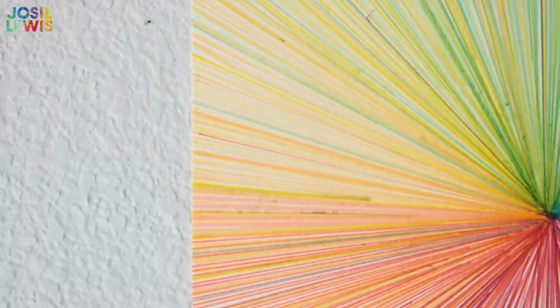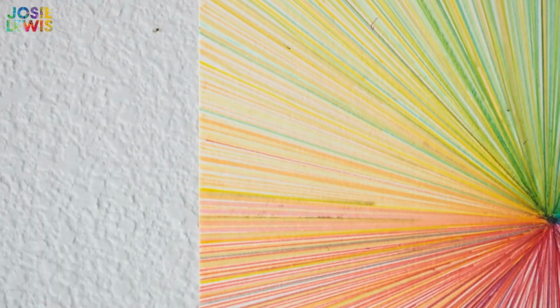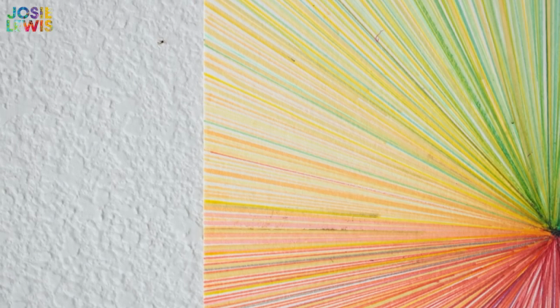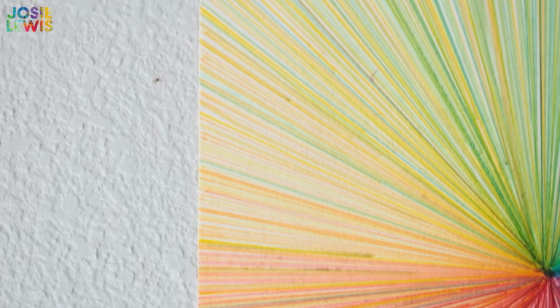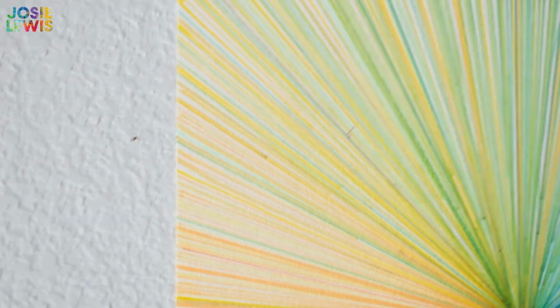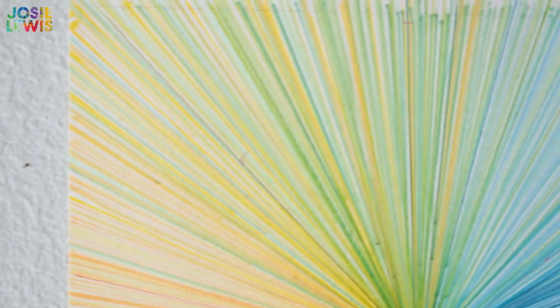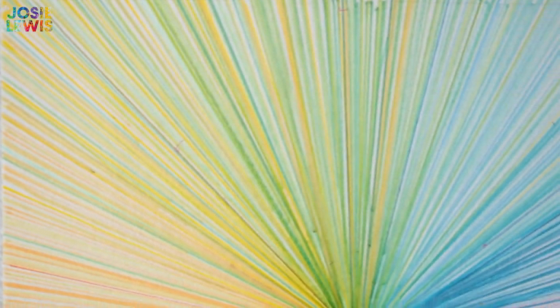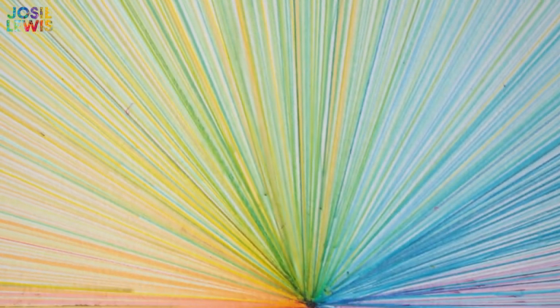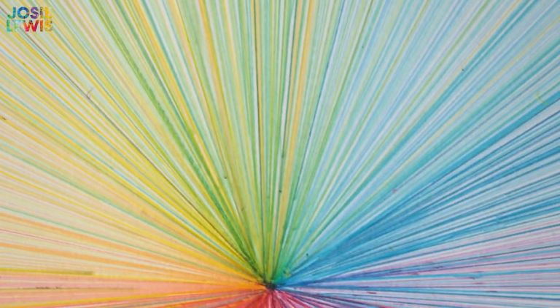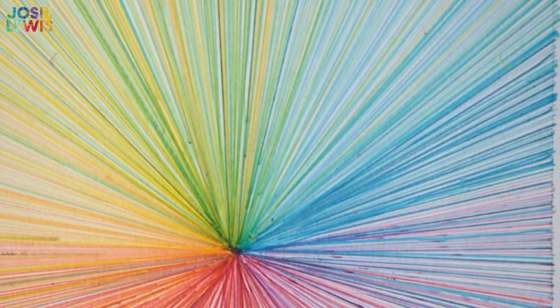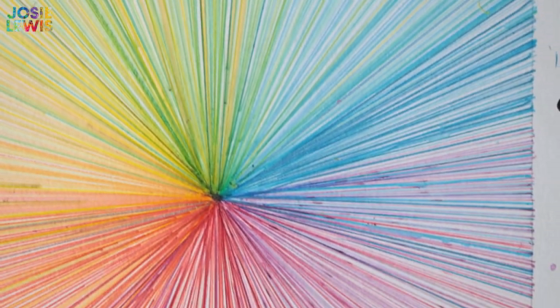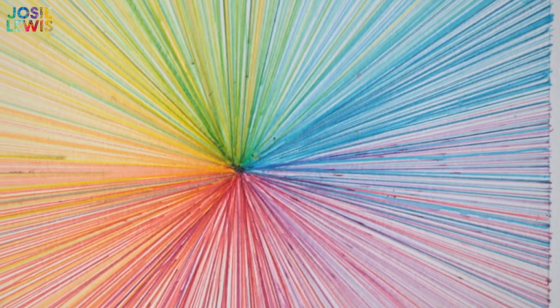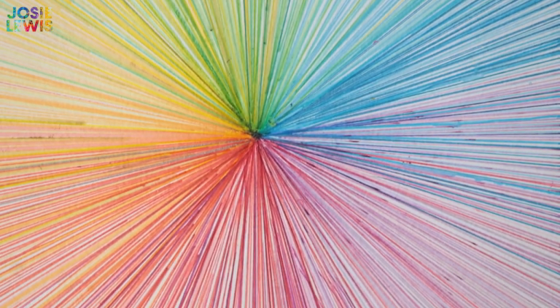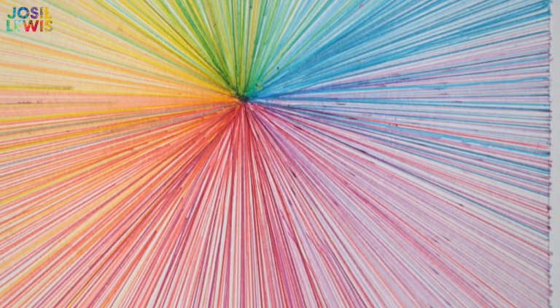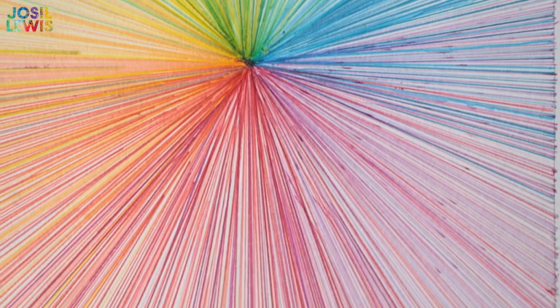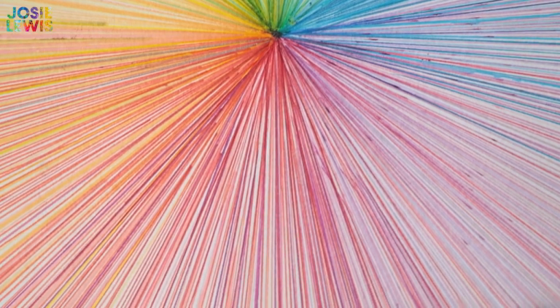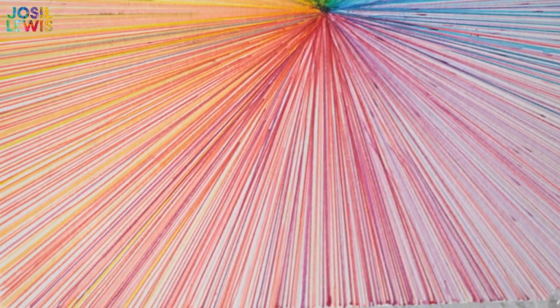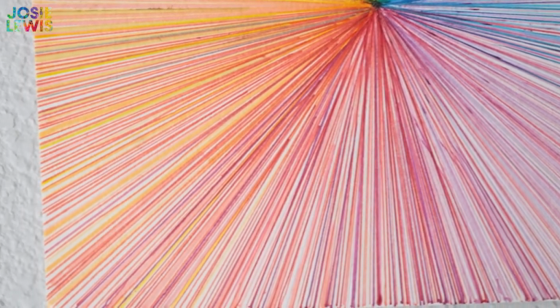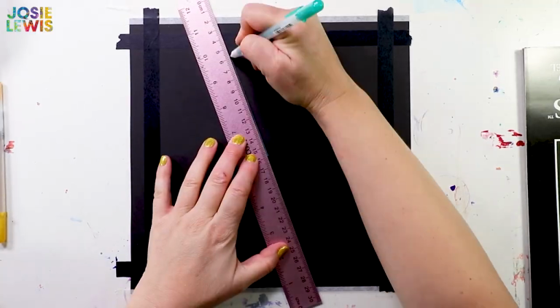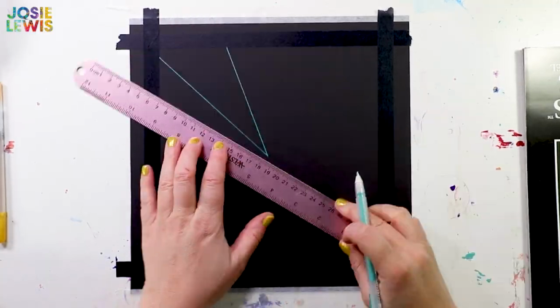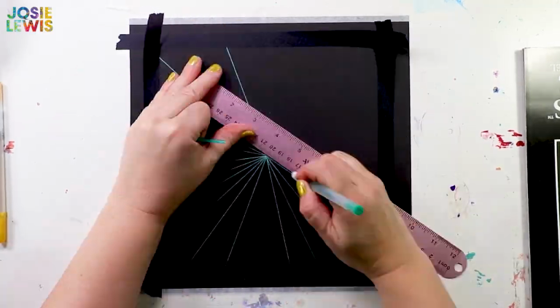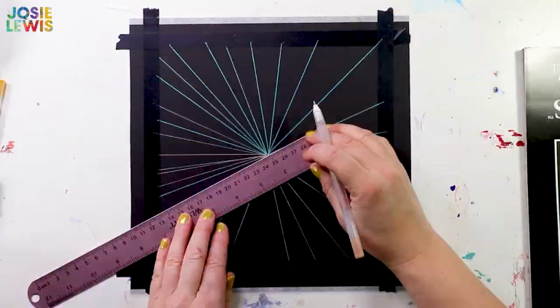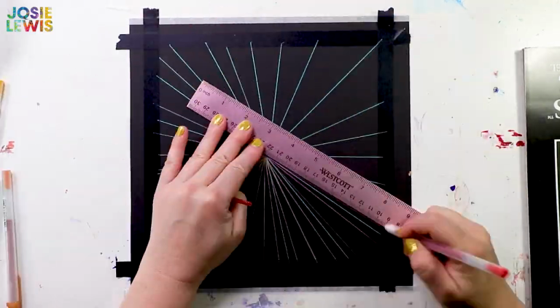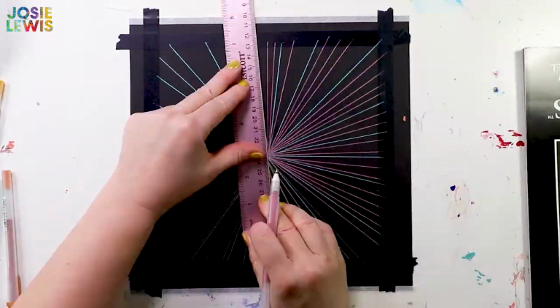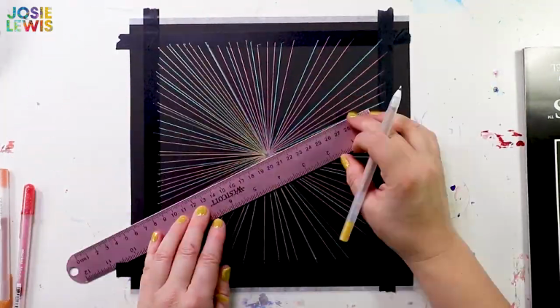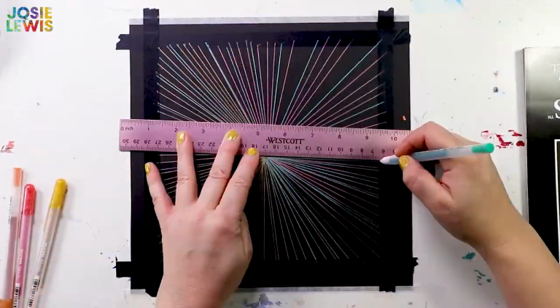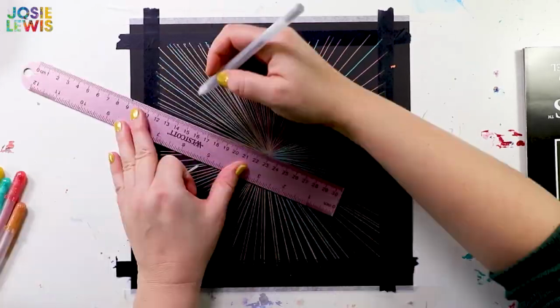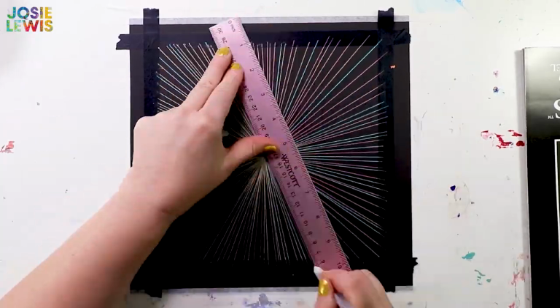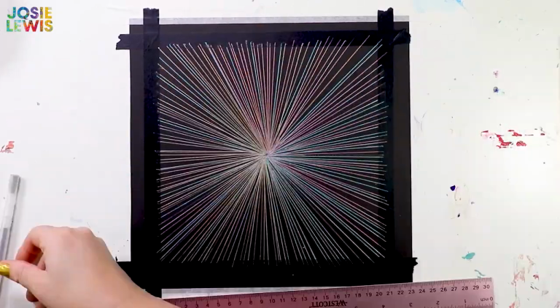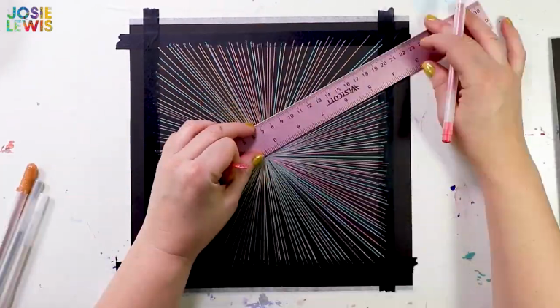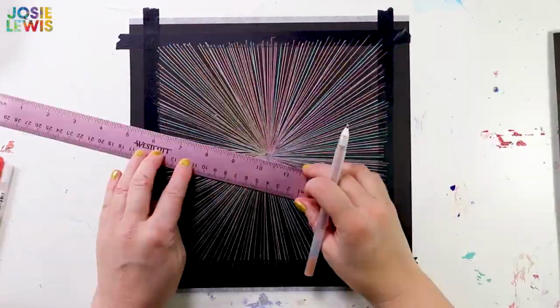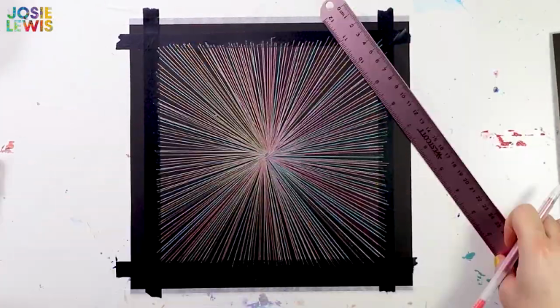Here are a couple of variations. You can be more deliberate about where you're putting your colors and create a rainbow. You can also use black paper and gel pens — I call this the hyperspace effect.